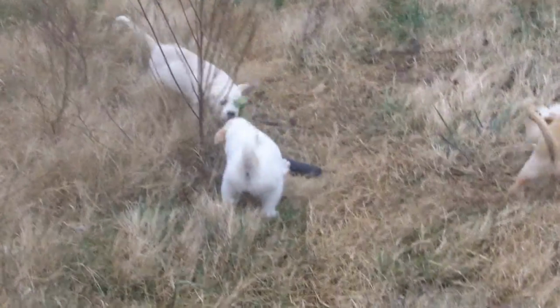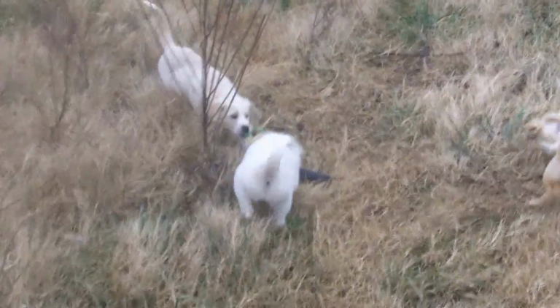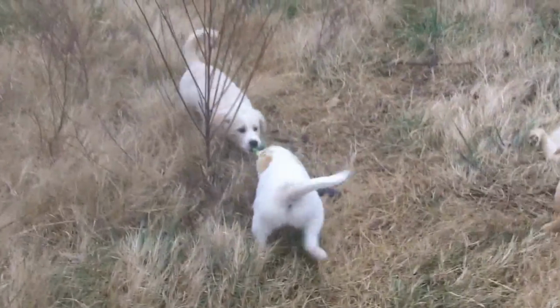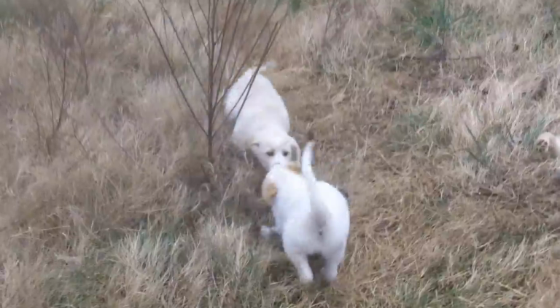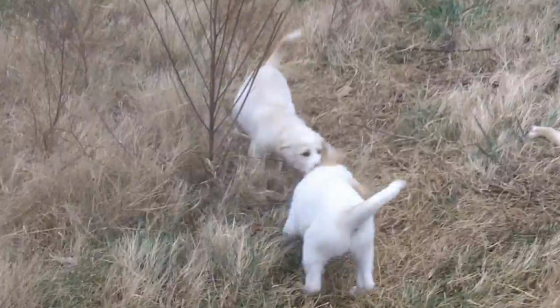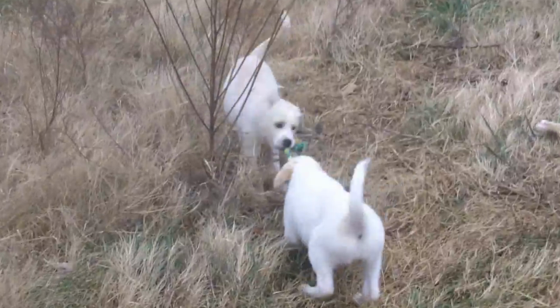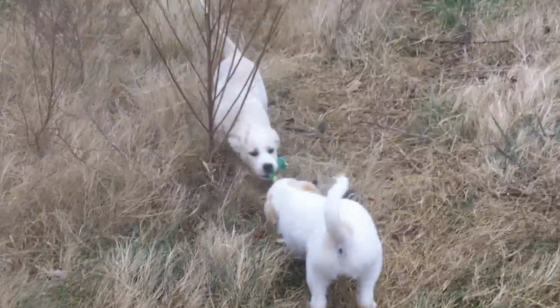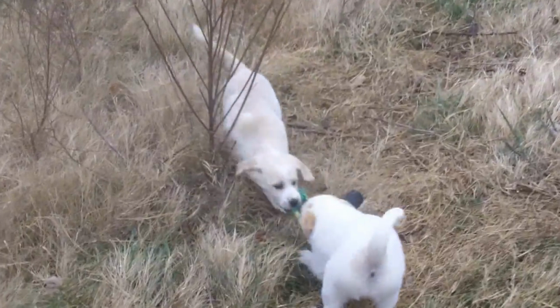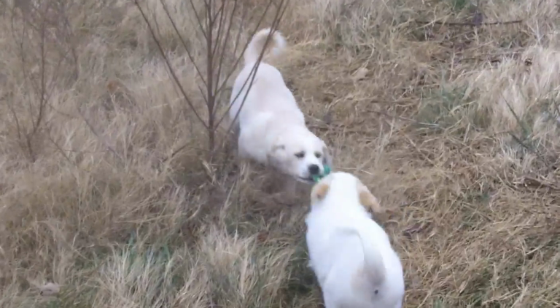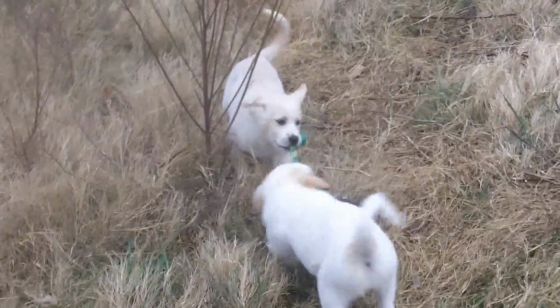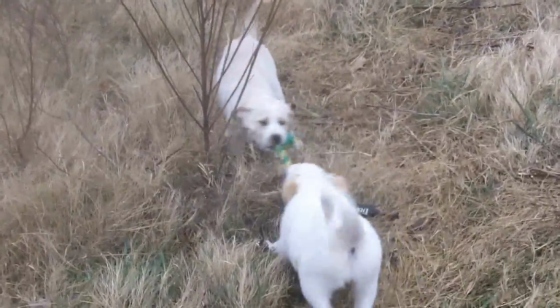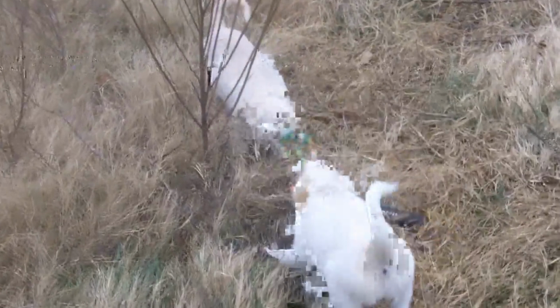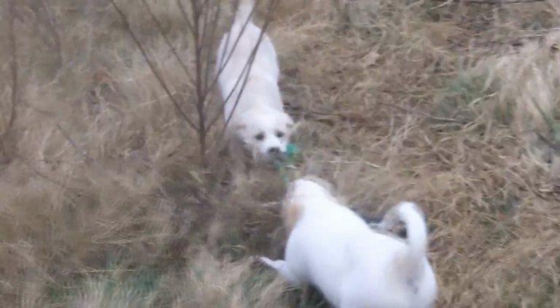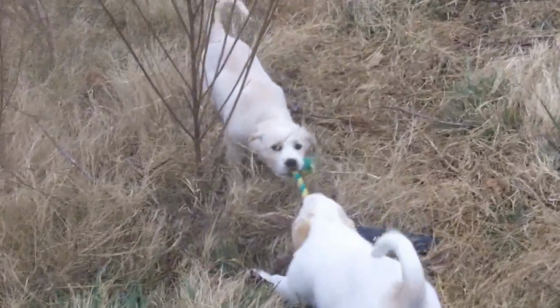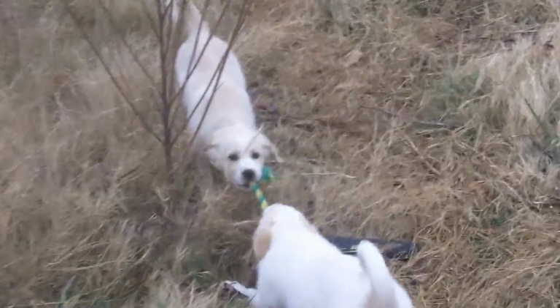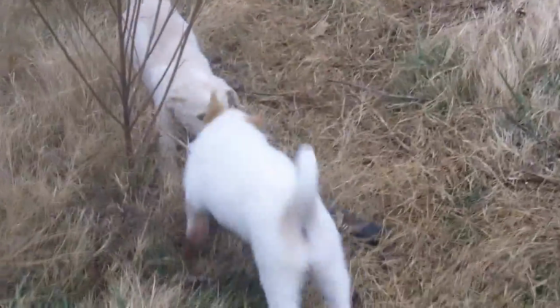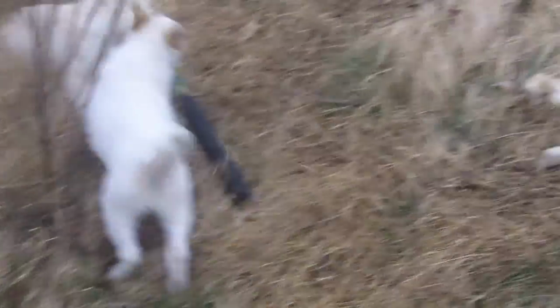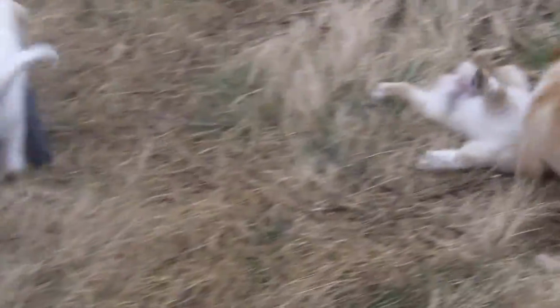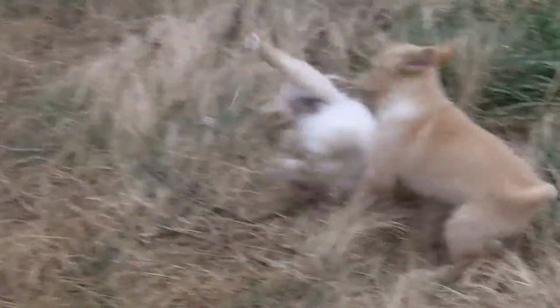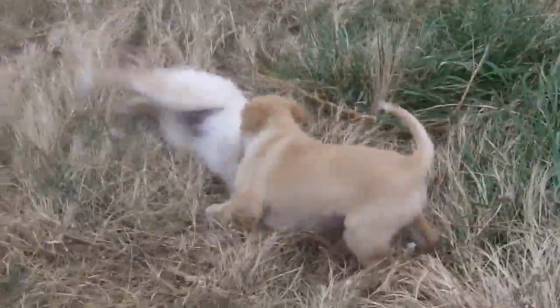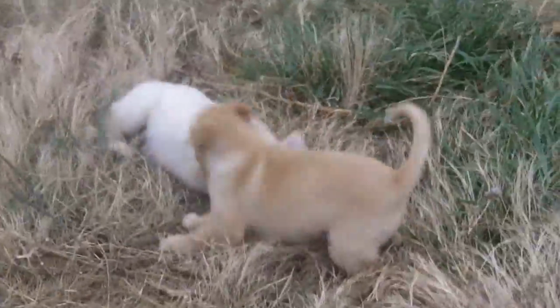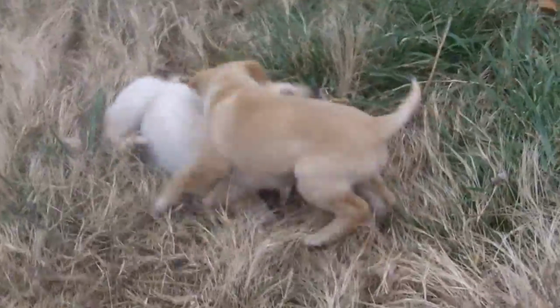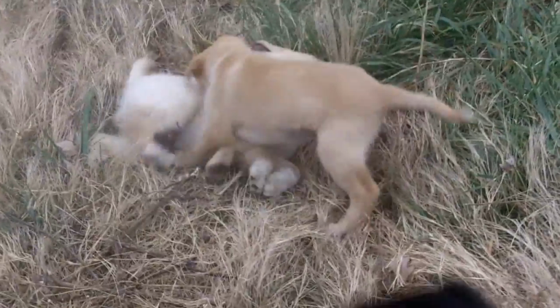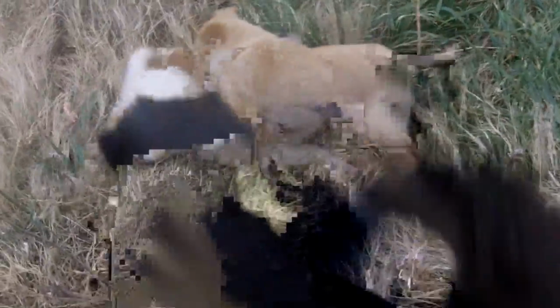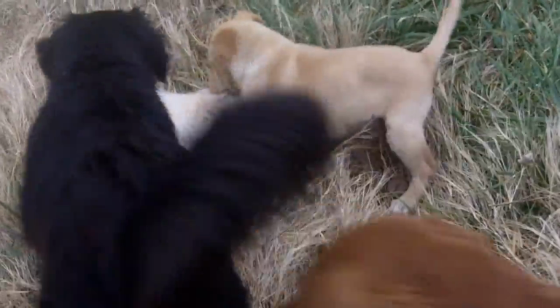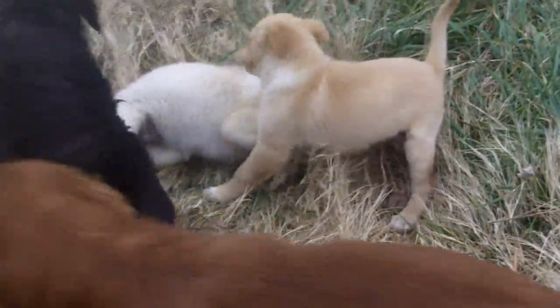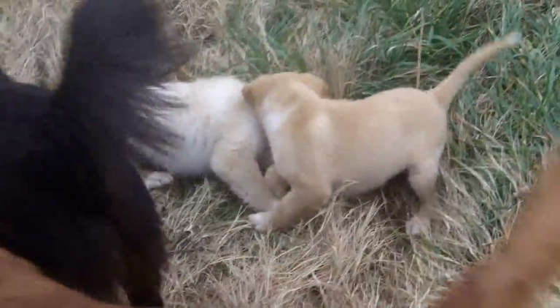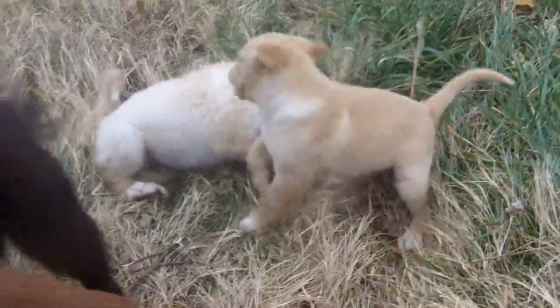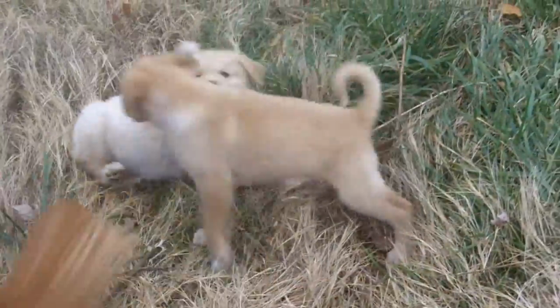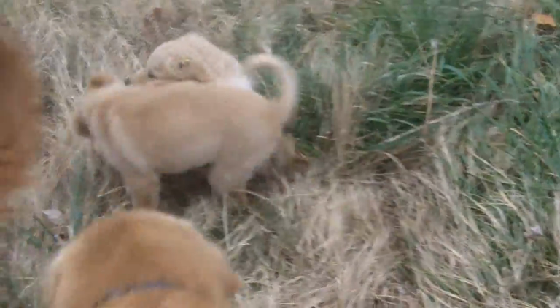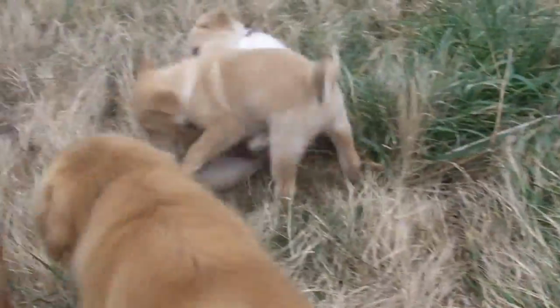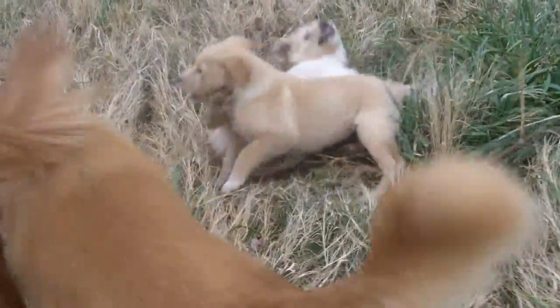Ariel's the whitest. Her and Tiana are playing tug-of-war now with the big toy. And Jasmine and Prince are wrestling.